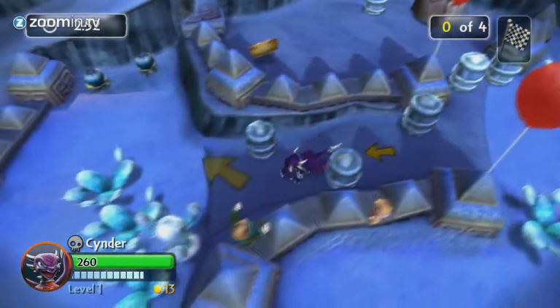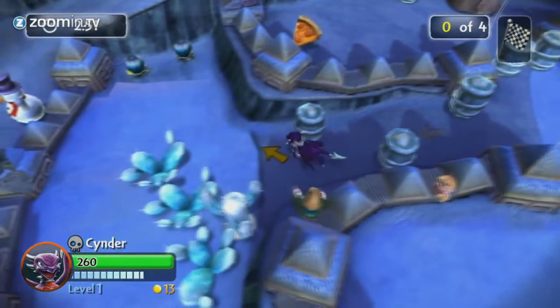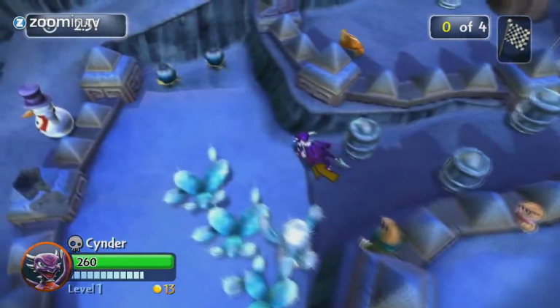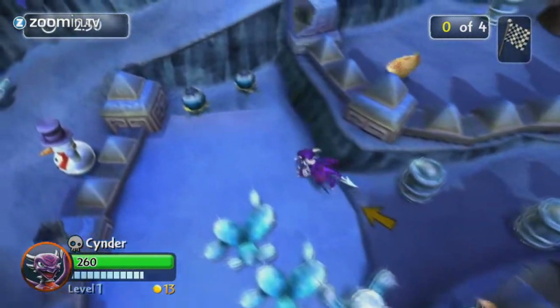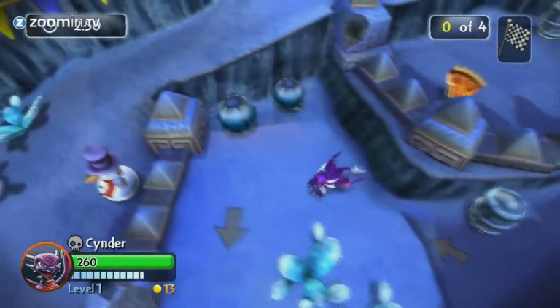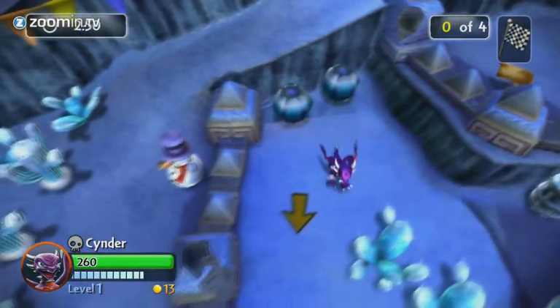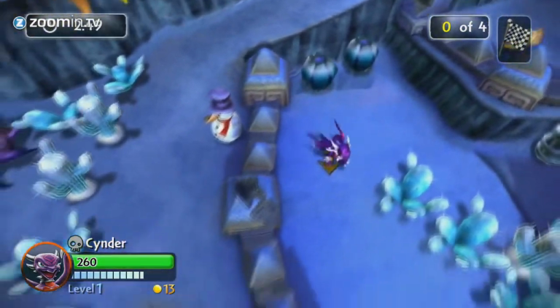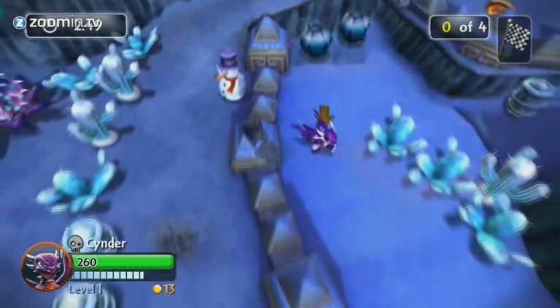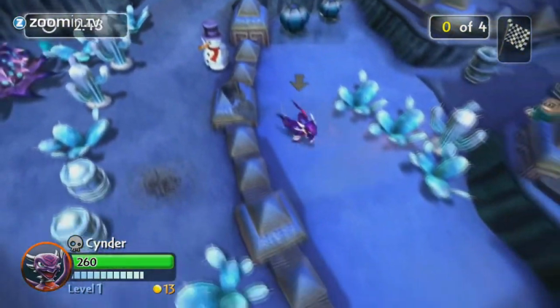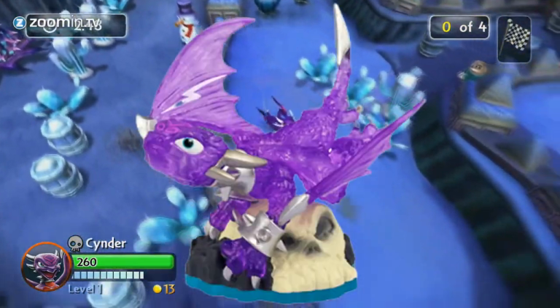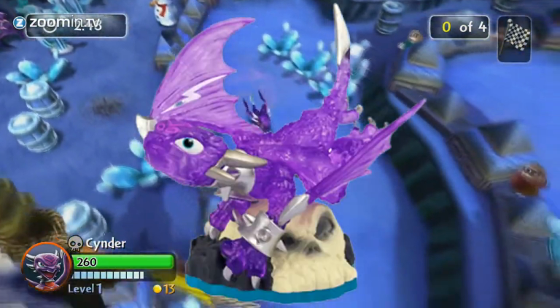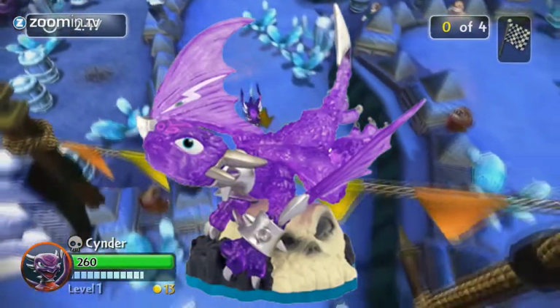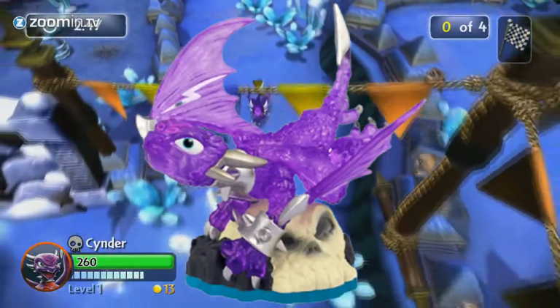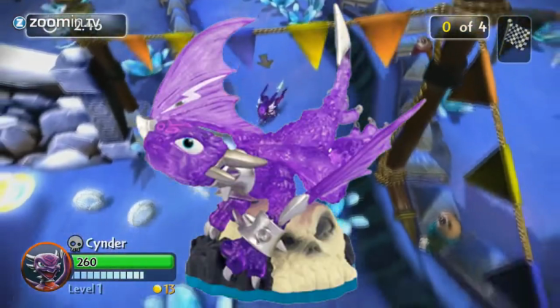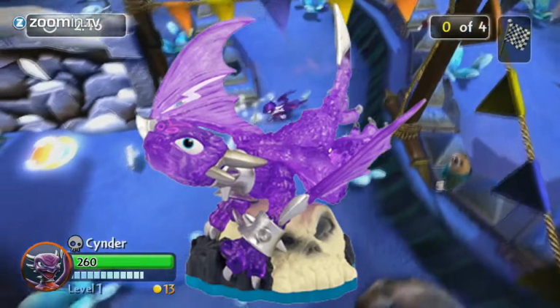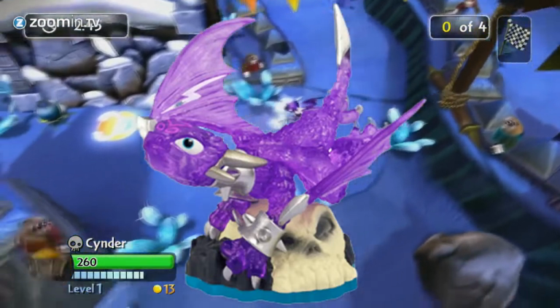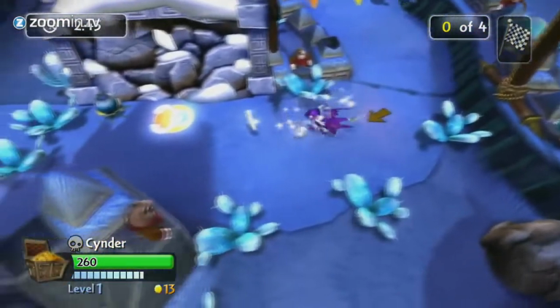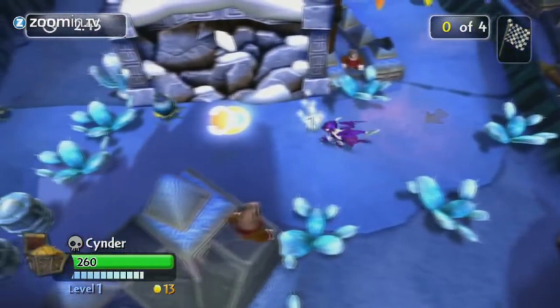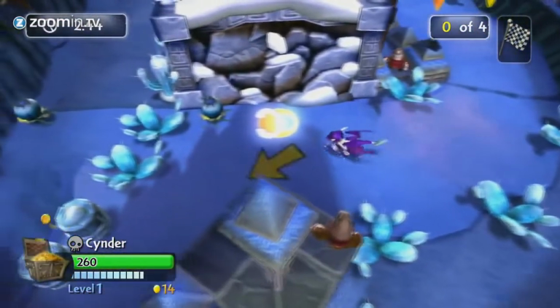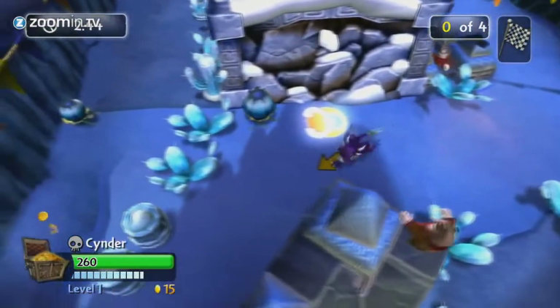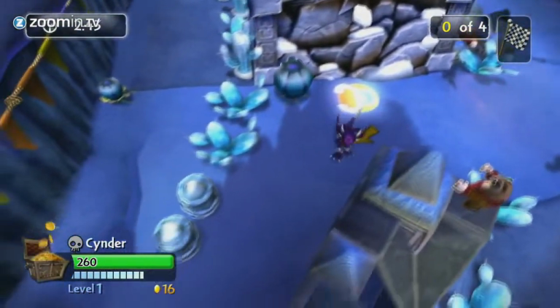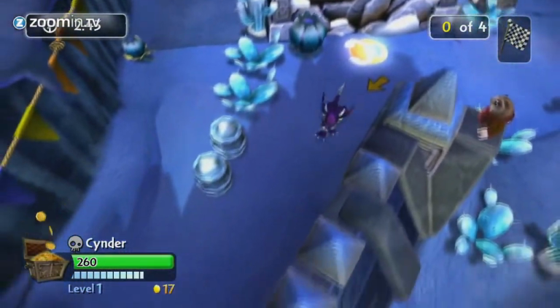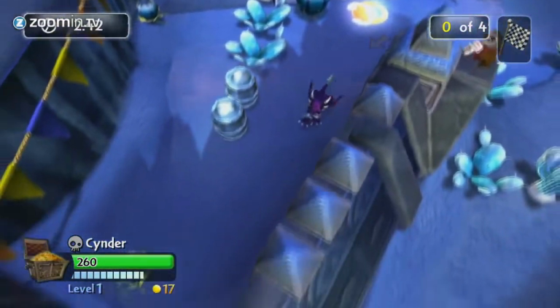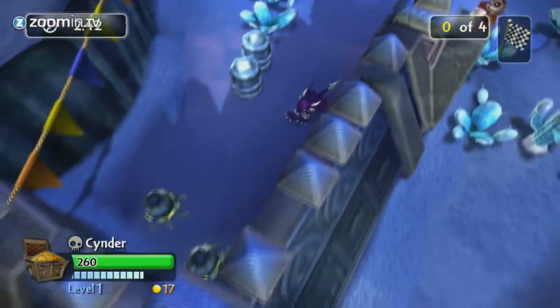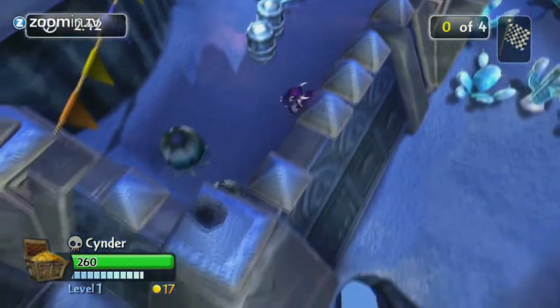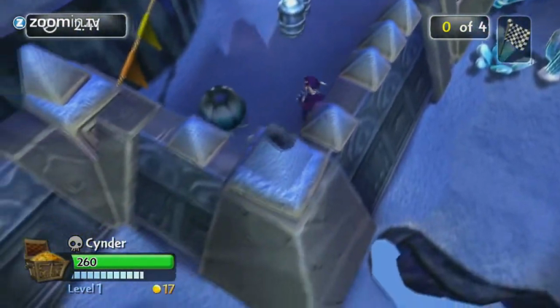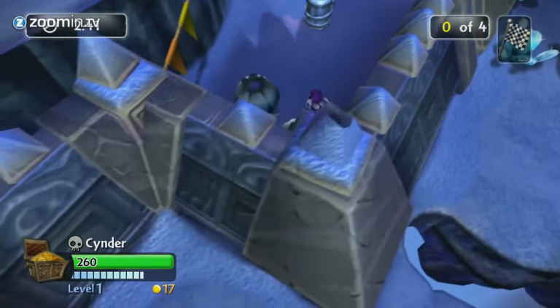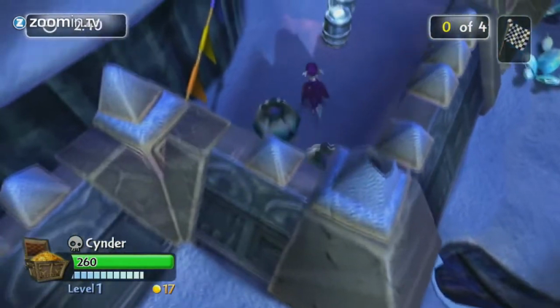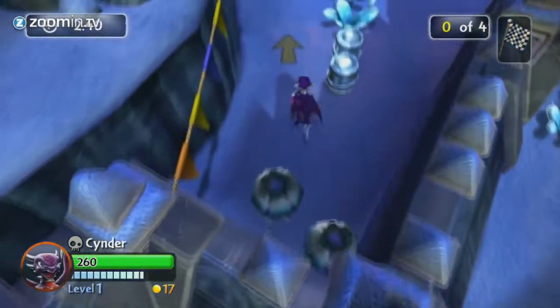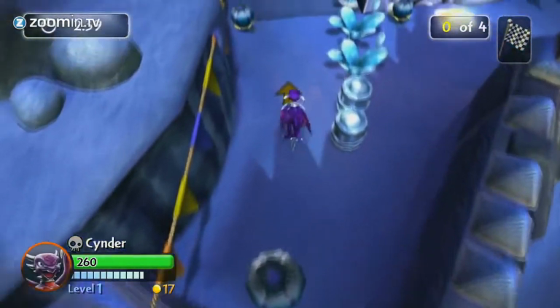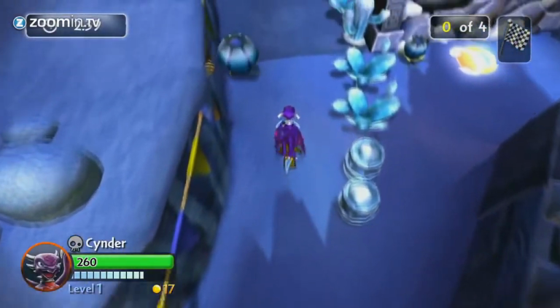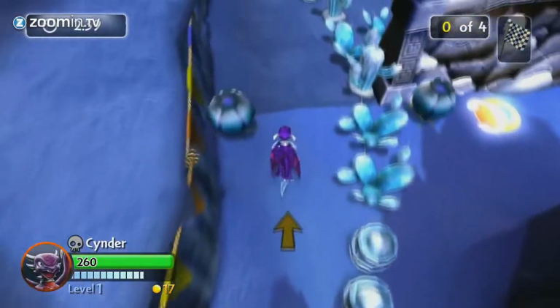Then again in Swapforce, Cinder got another reprose, this time being series 3 Phantom Cinder with a new Wow Power, Skullplosion. For Trap Team and Superchargers, Cinder was nowhere to be seen until Imaginators, where she became an NPC for some of the levels.